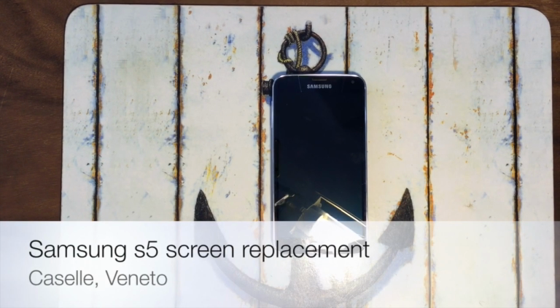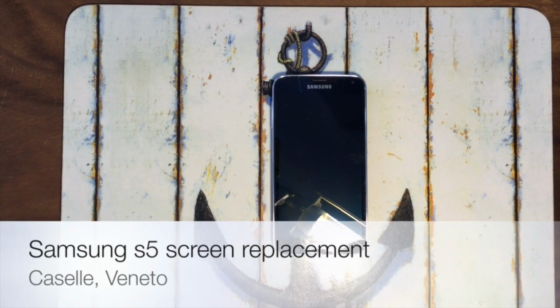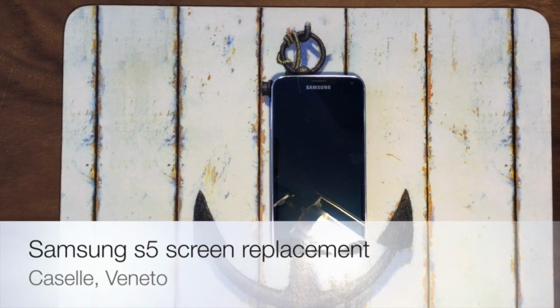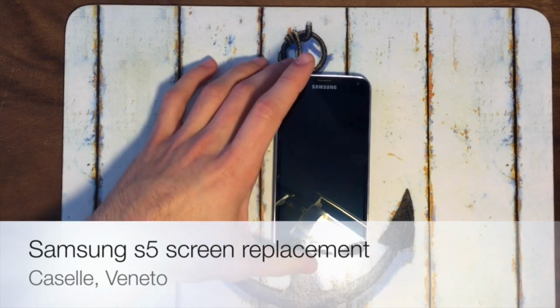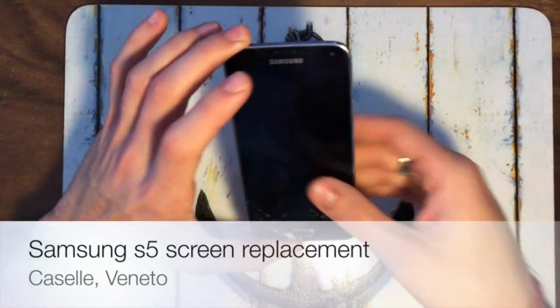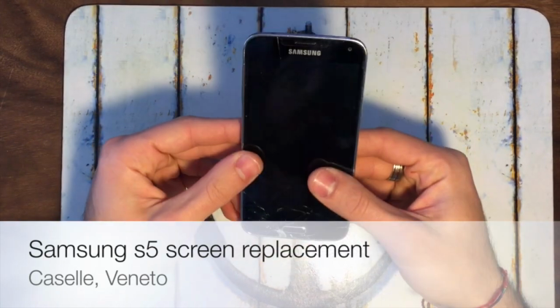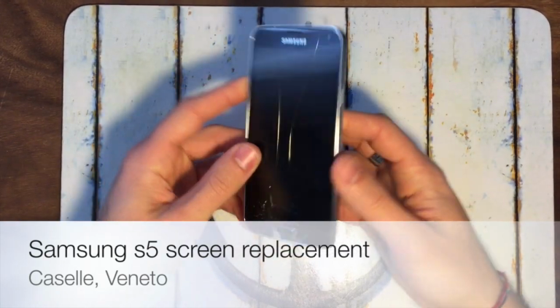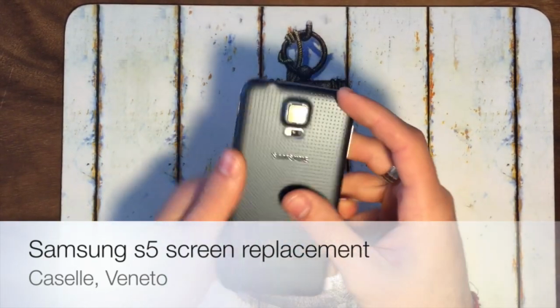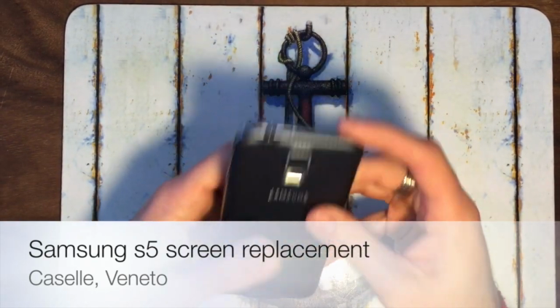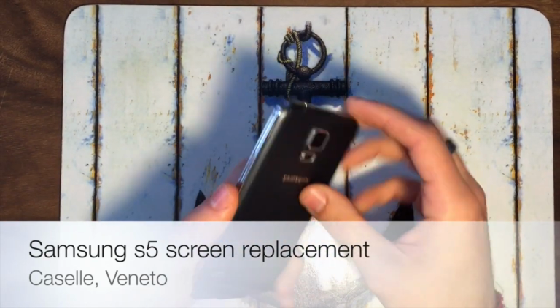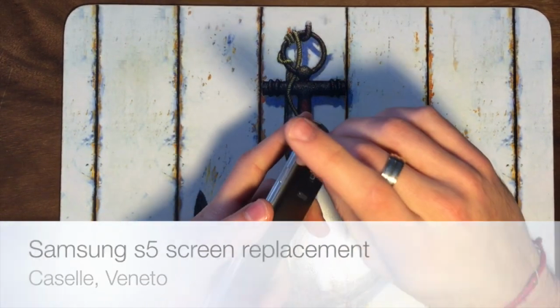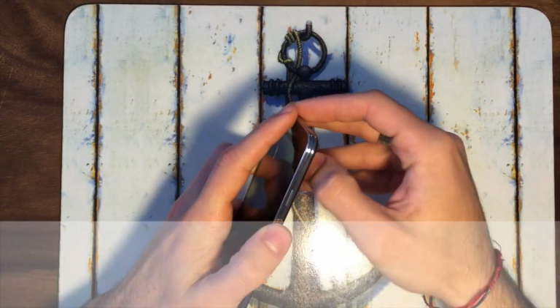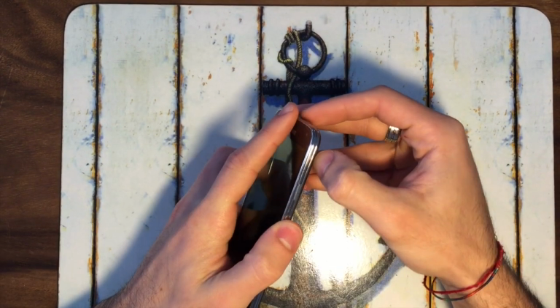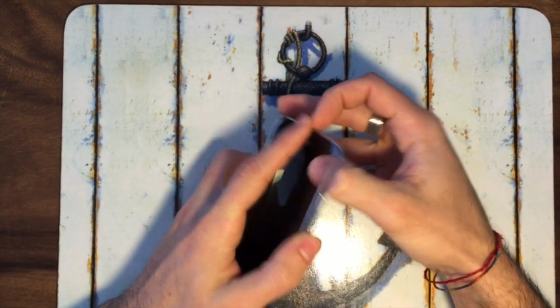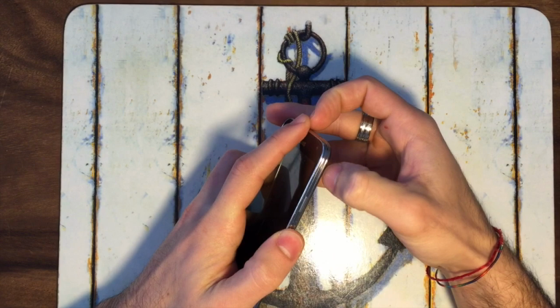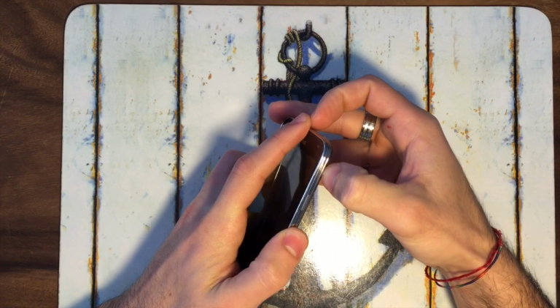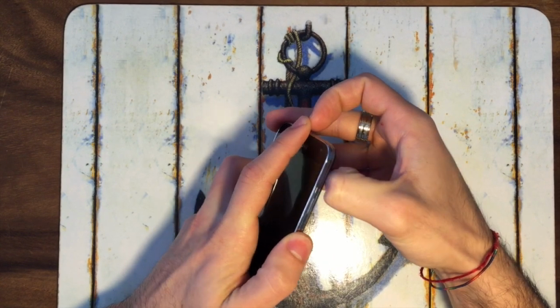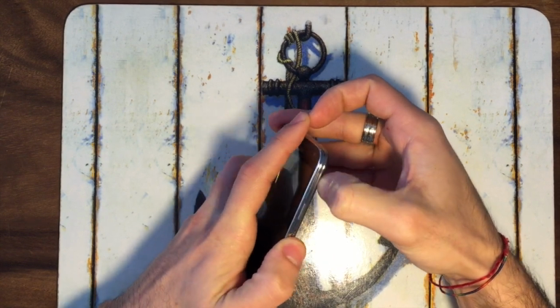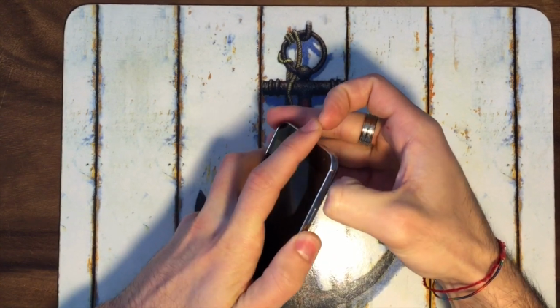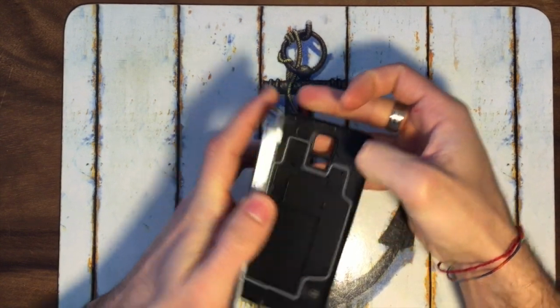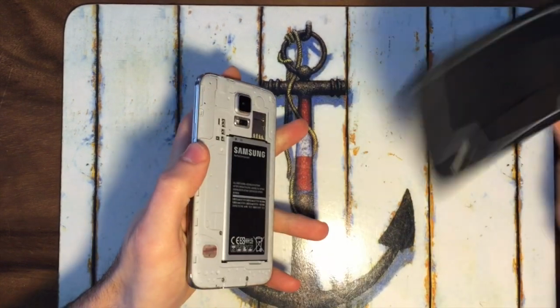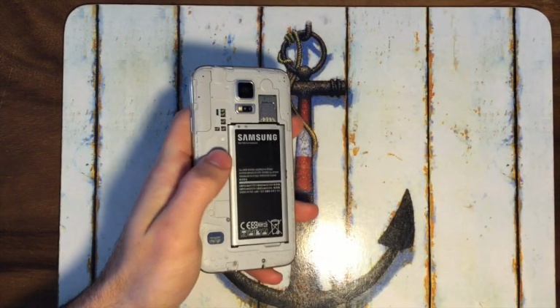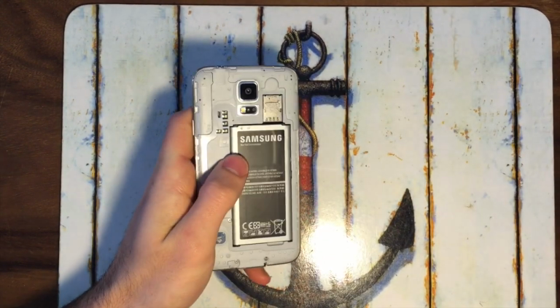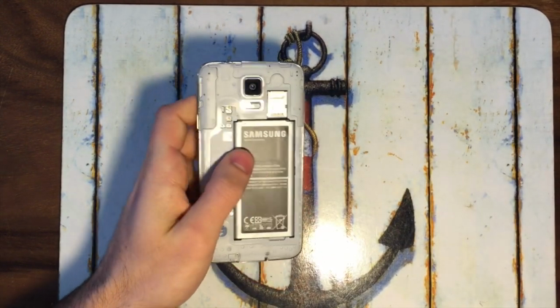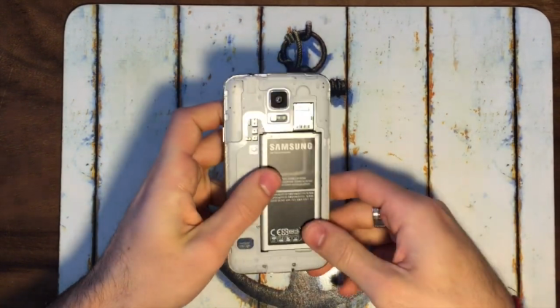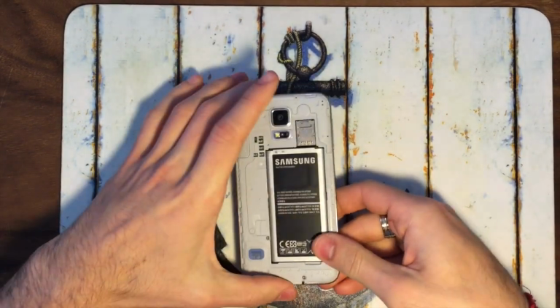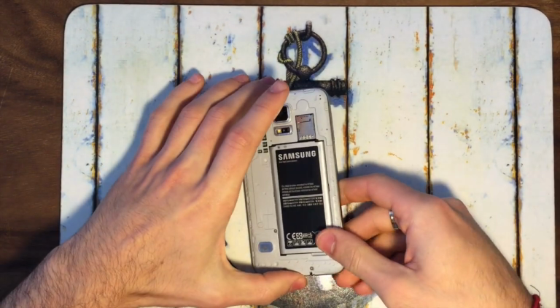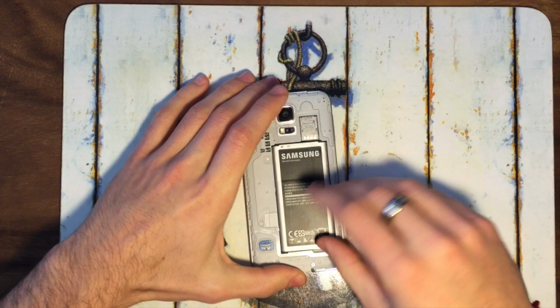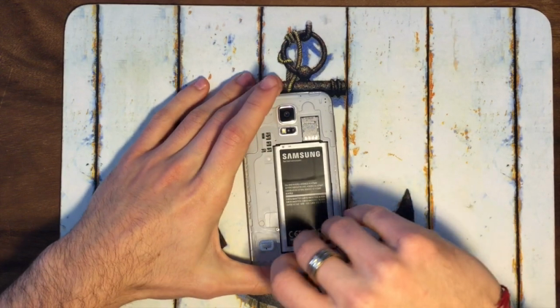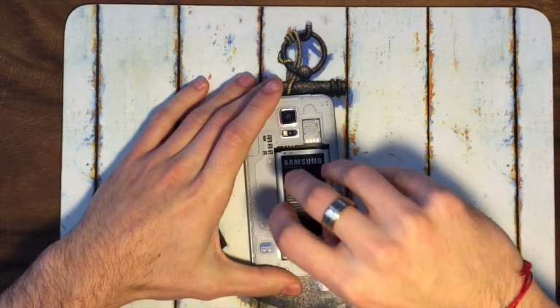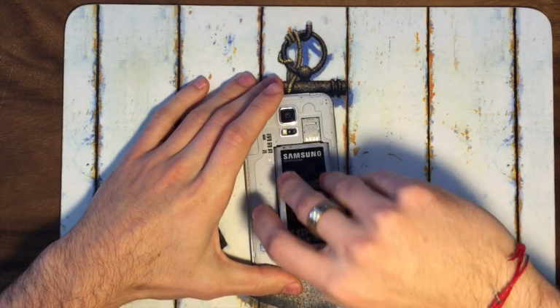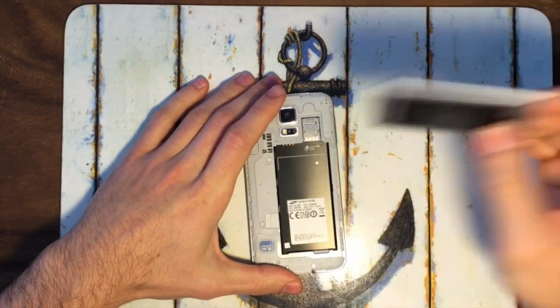Hello everyone! We are here today to understand how to remove the screen of your Samsung S5 — only the screen, not the whole LCD and screen block. So let's go!